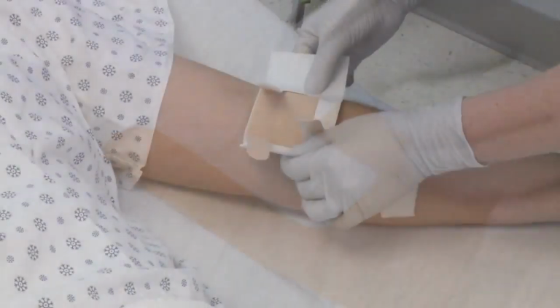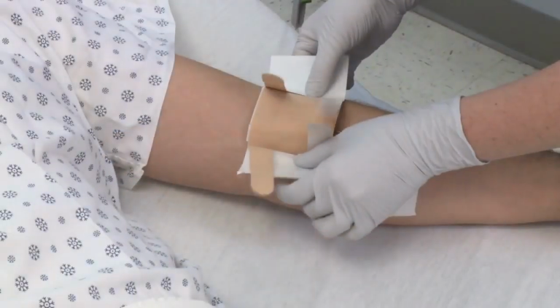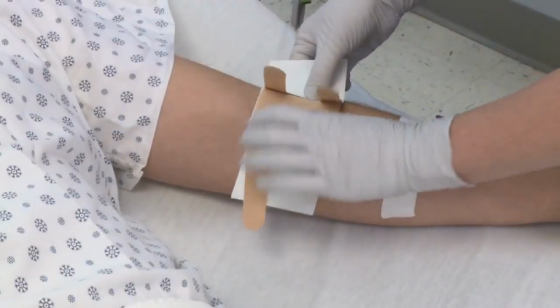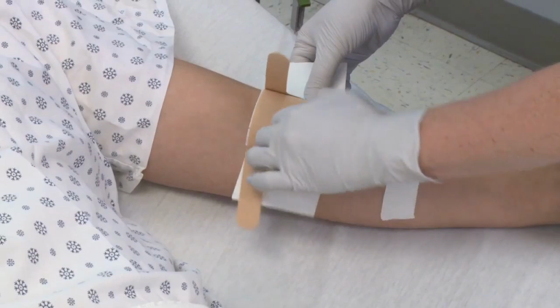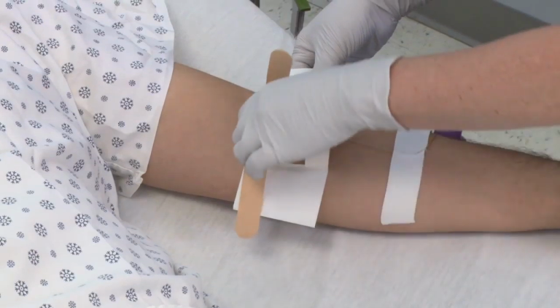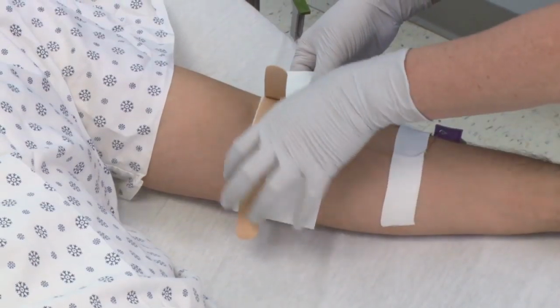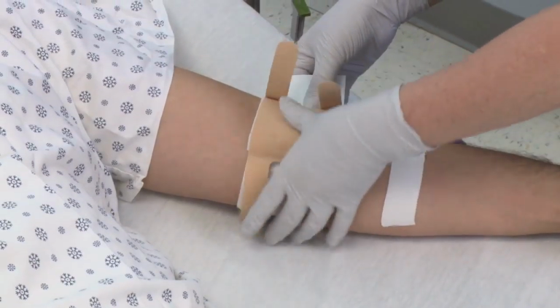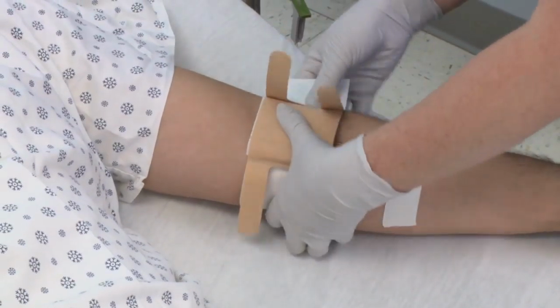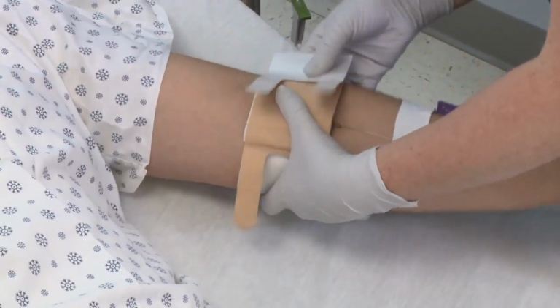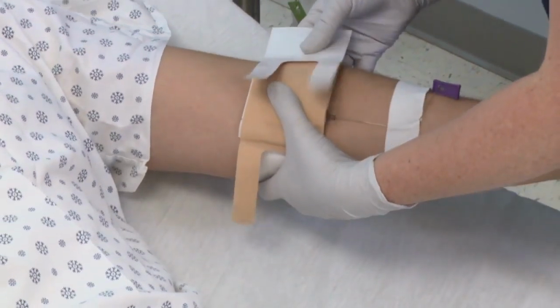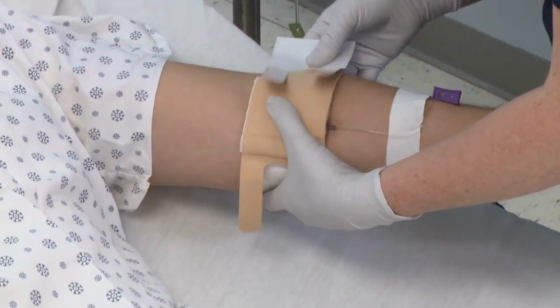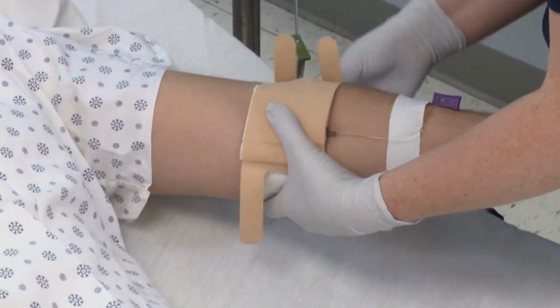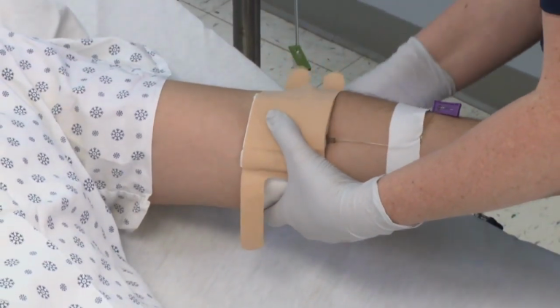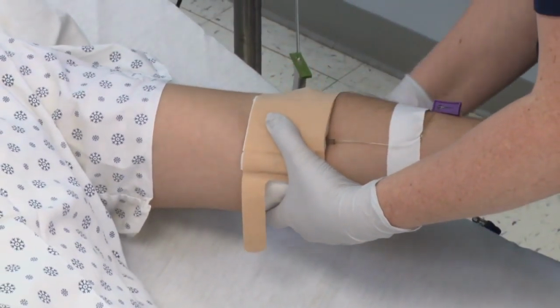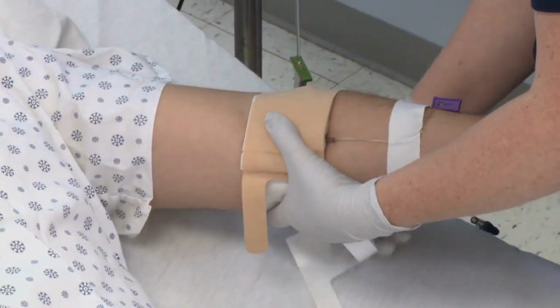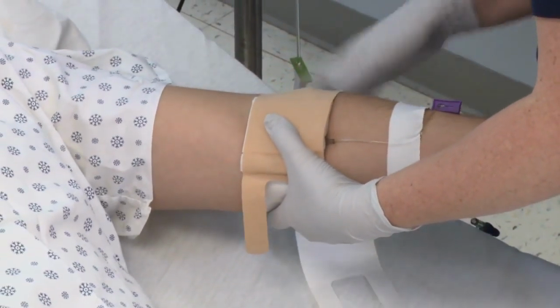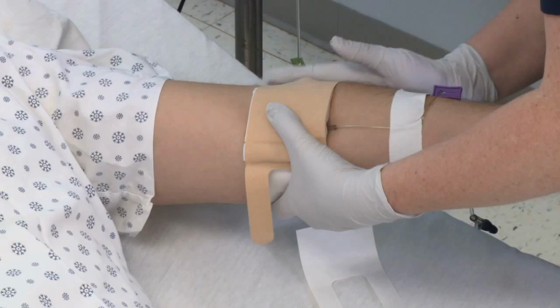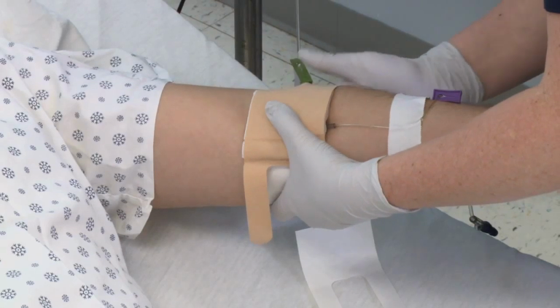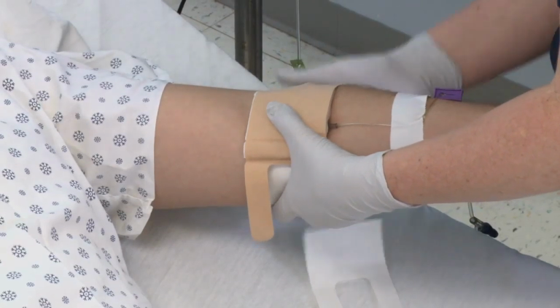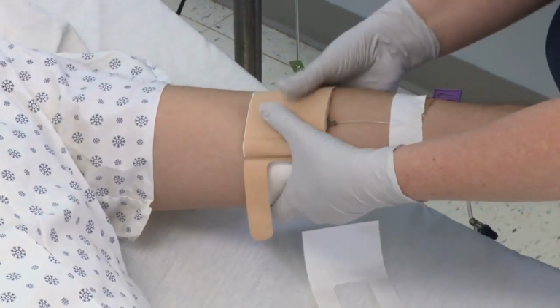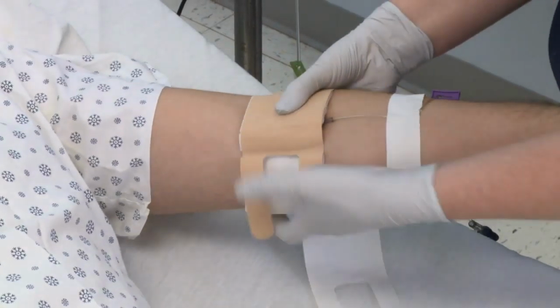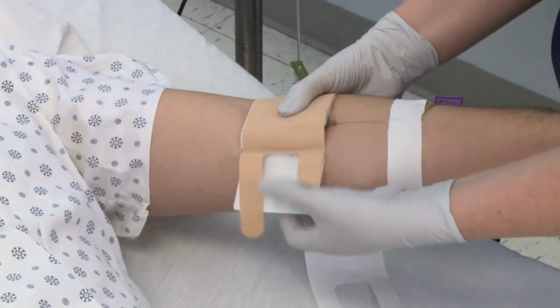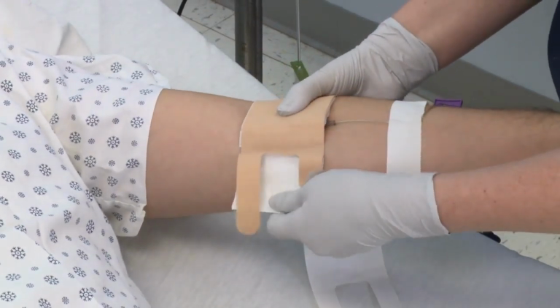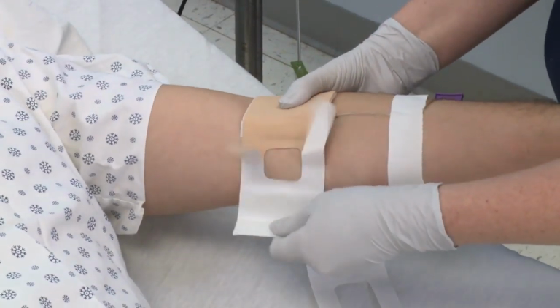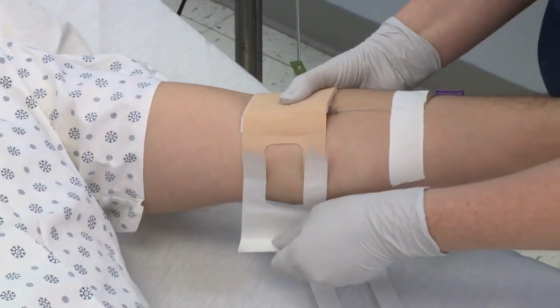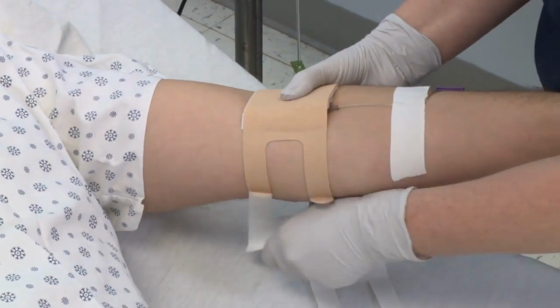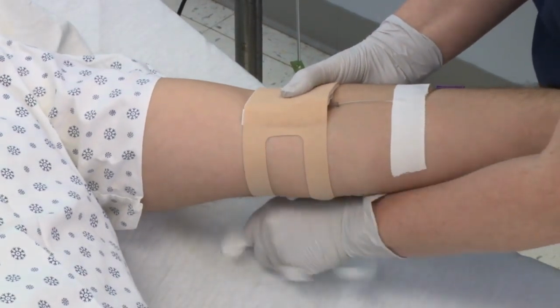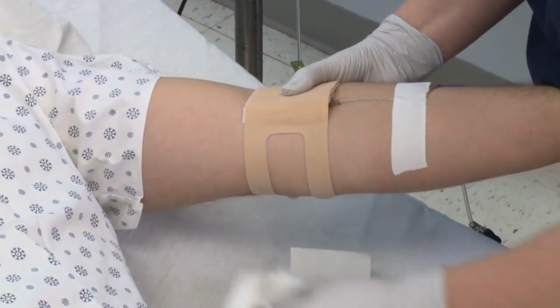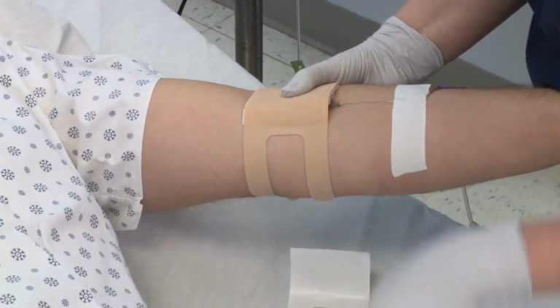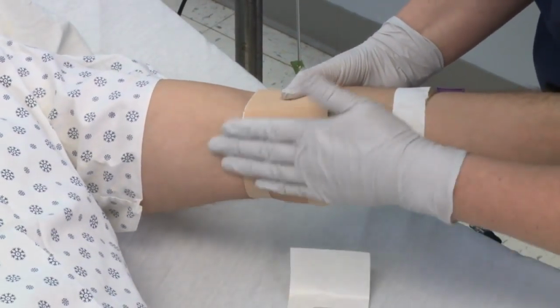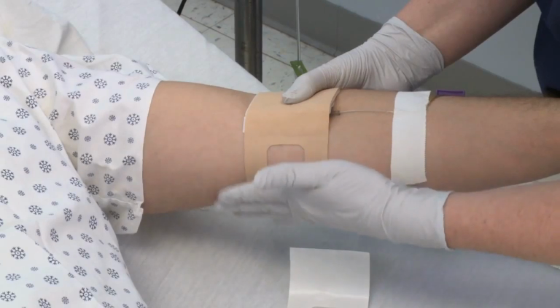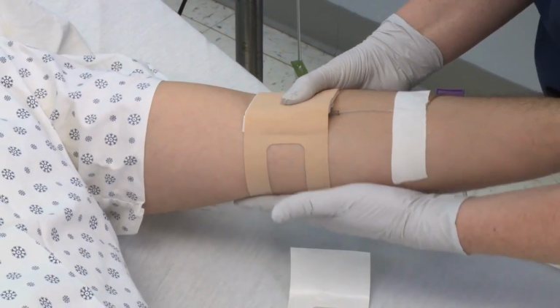To apply the Dale IV Armor, pull back the liner and press it against the skin in one motion to adhere it to the patient. Repeat this procedure on the other side. Do not stretch to apply.